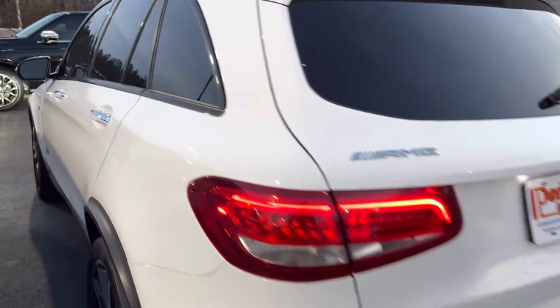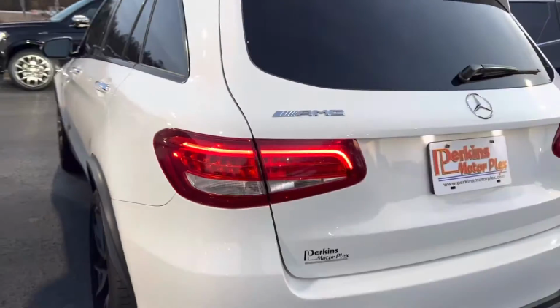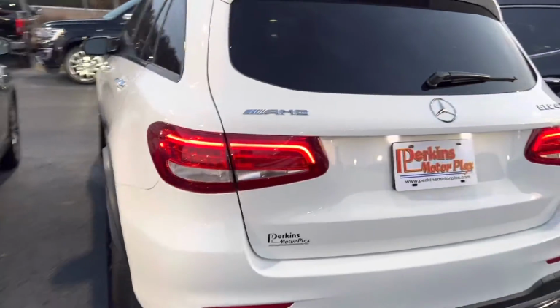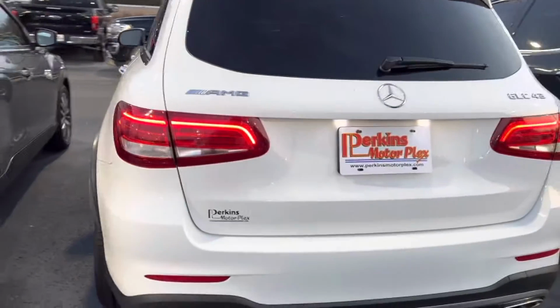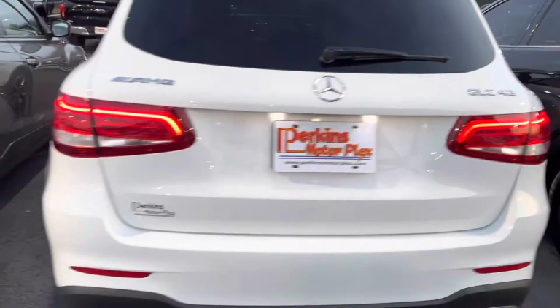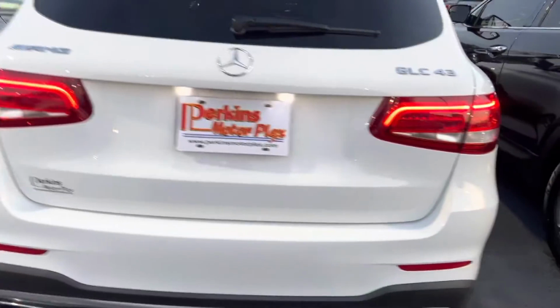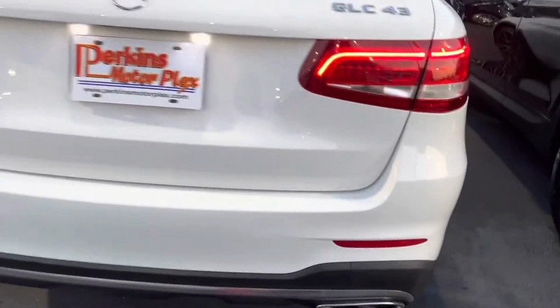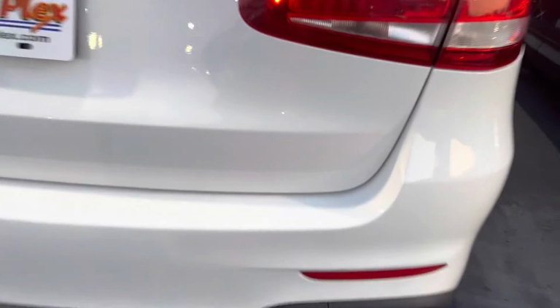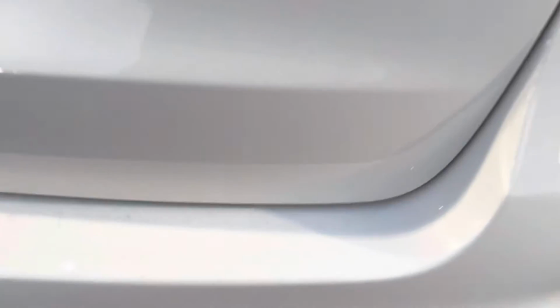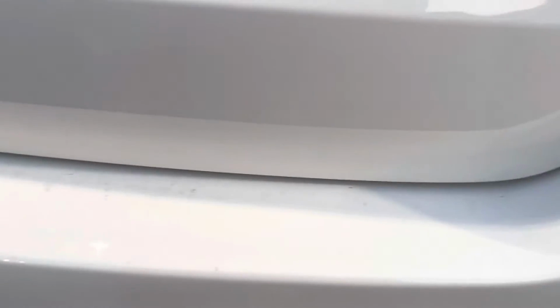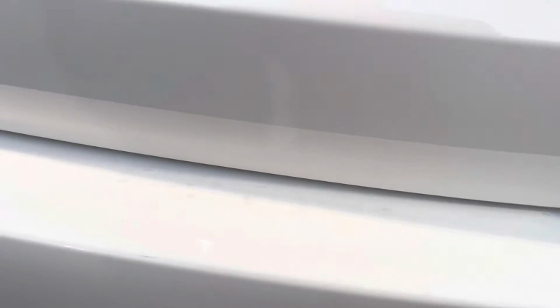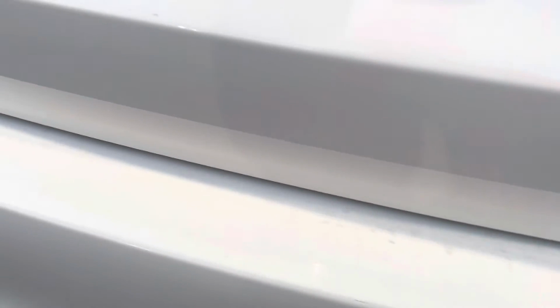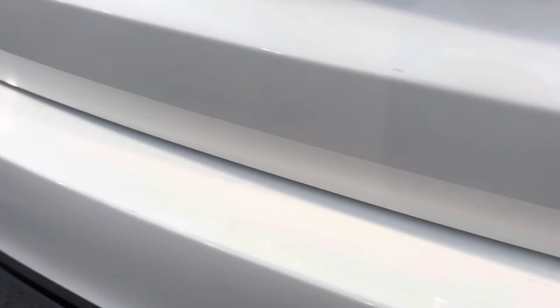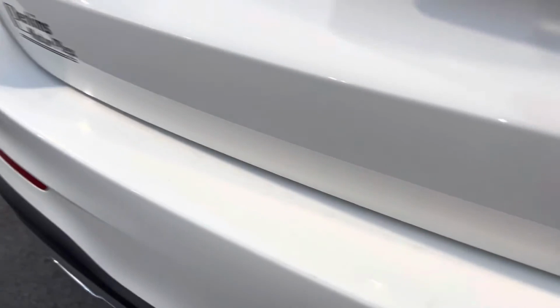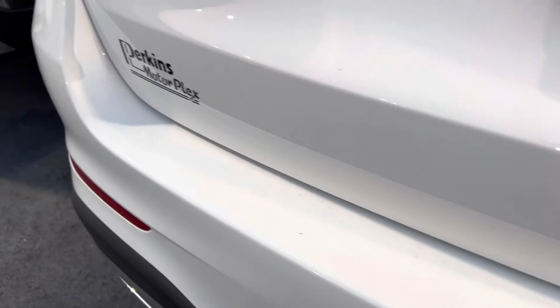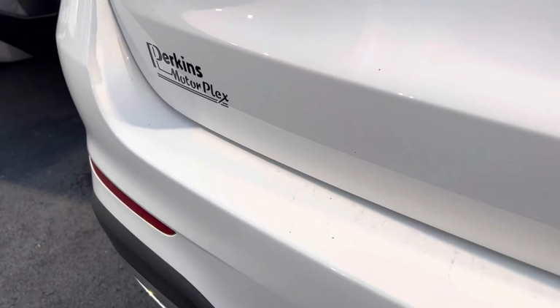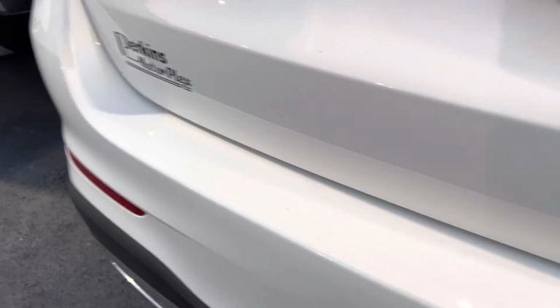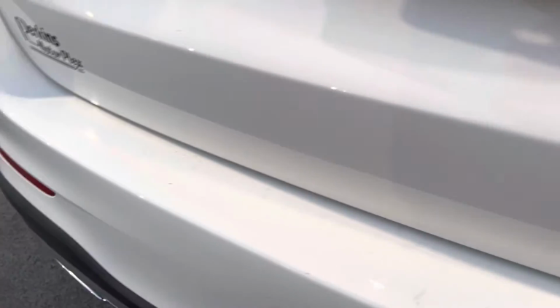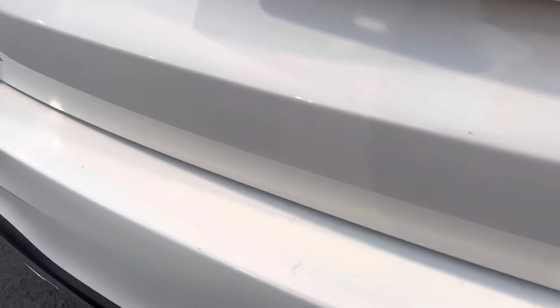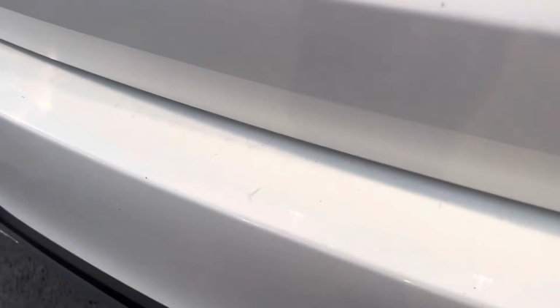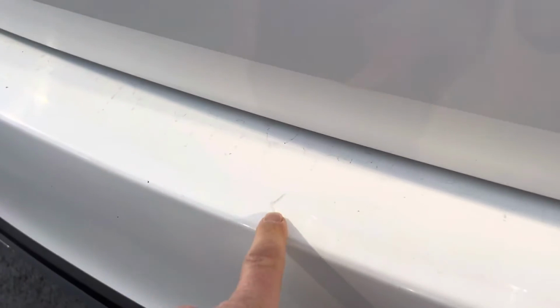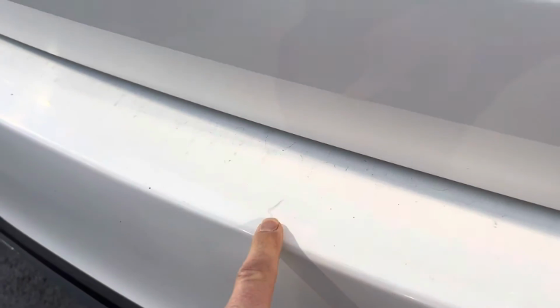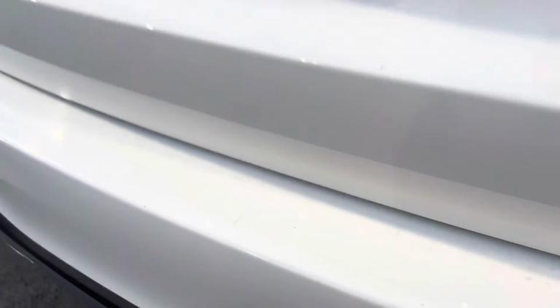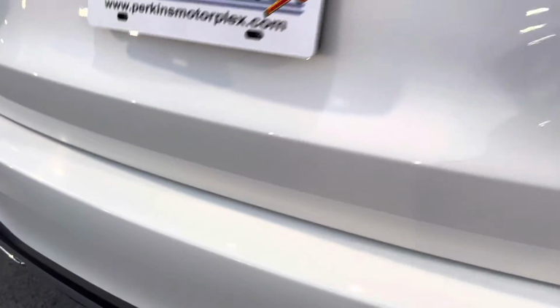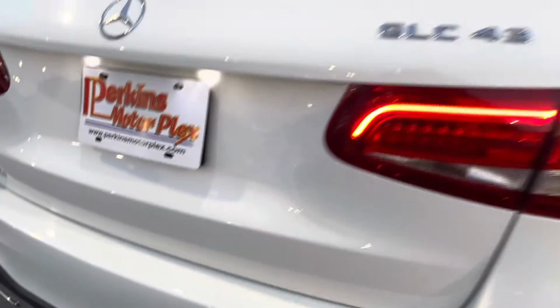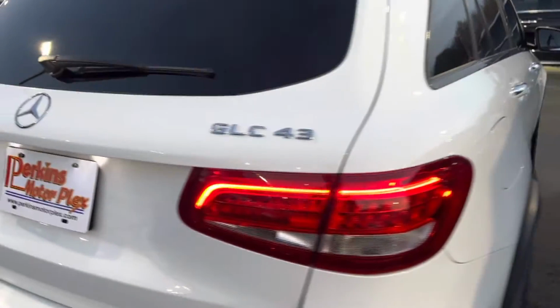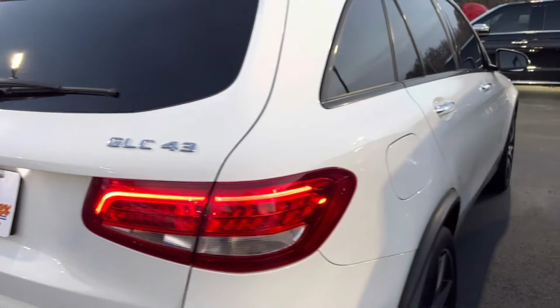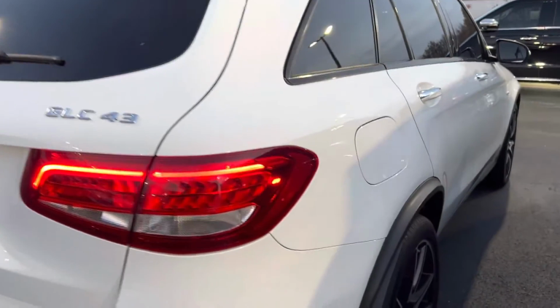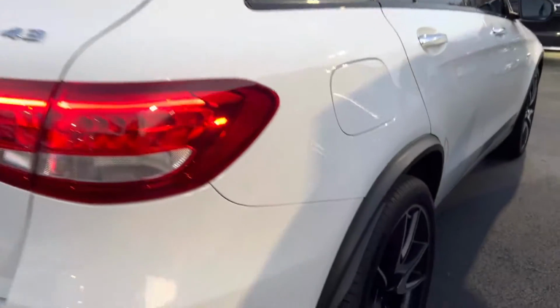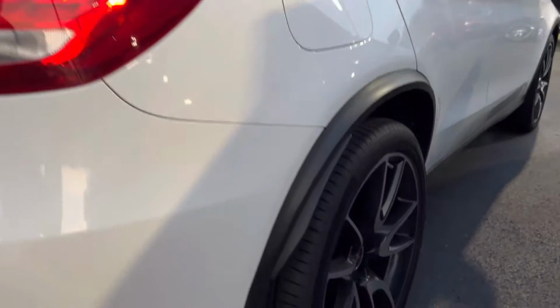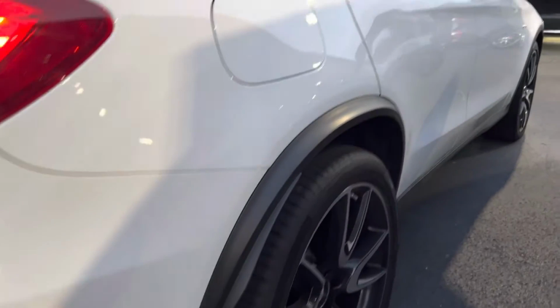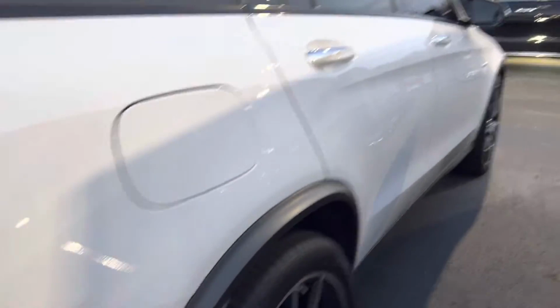Coming around the backside — backside's perfect. I always like to look at the bumper area from people loading luggage and stuff inside. There's just a tiny spot, but other than that it's perfect.